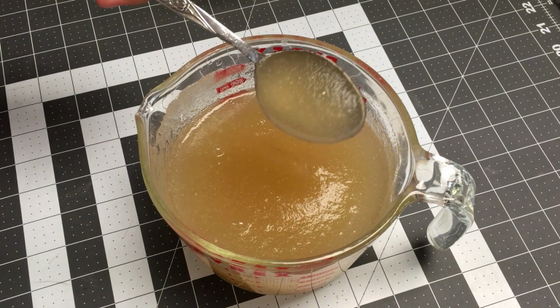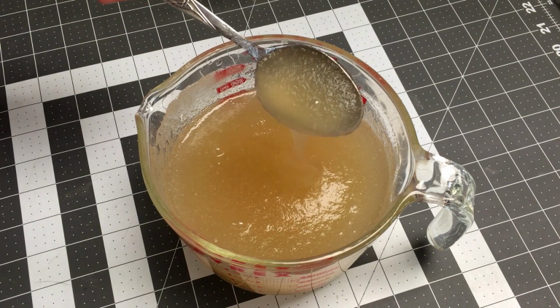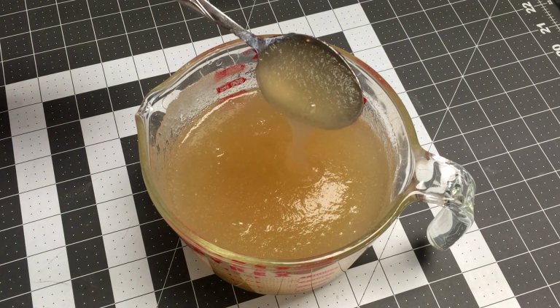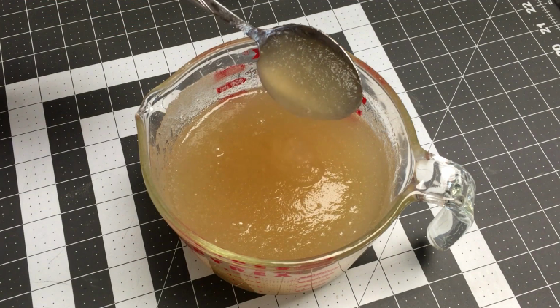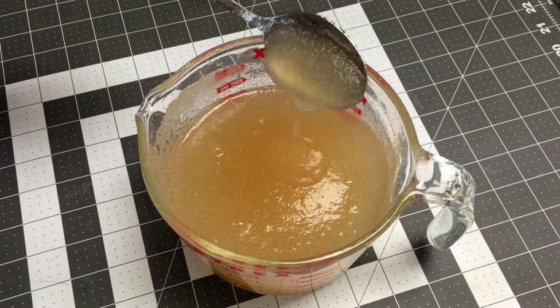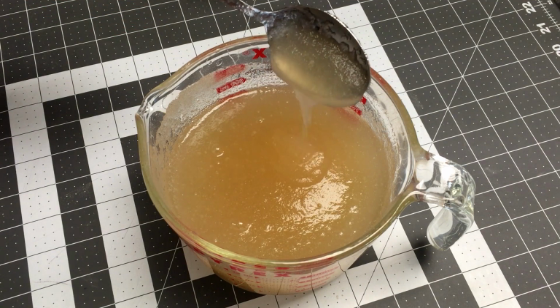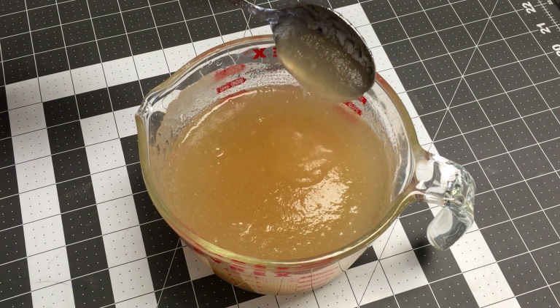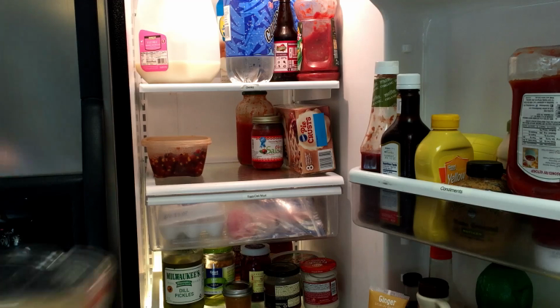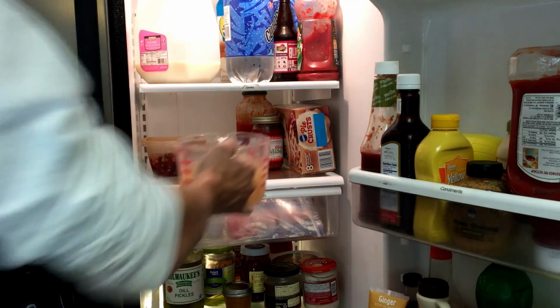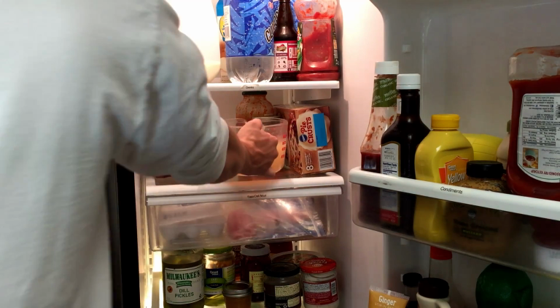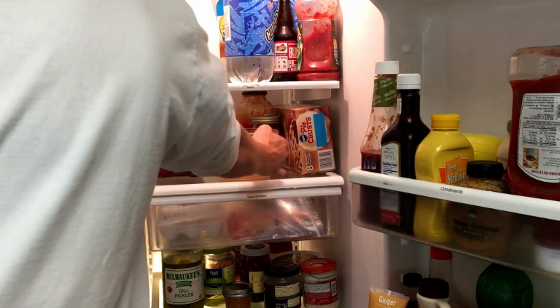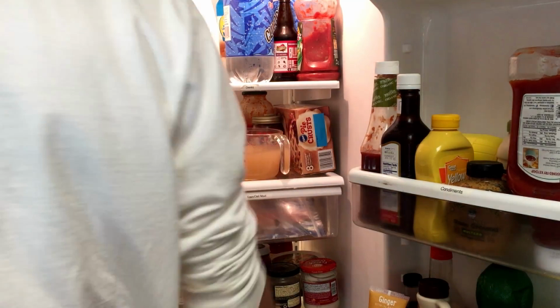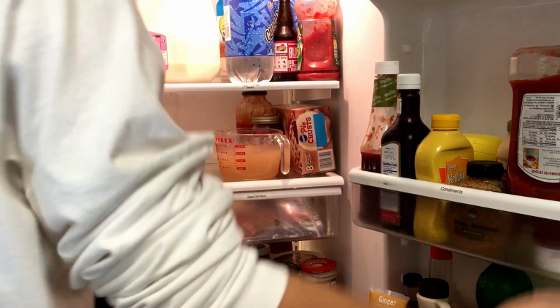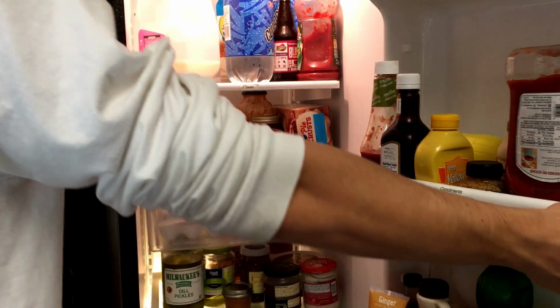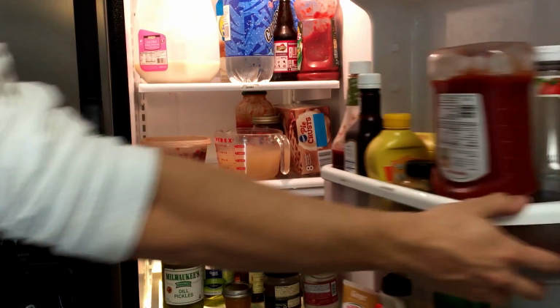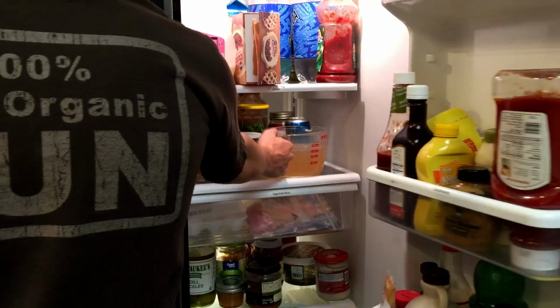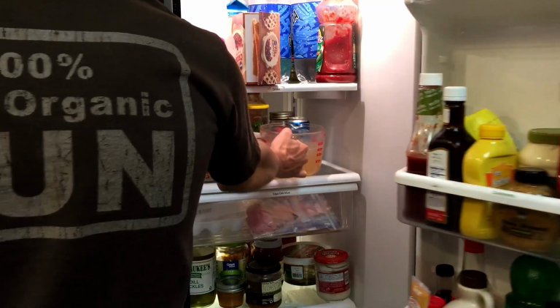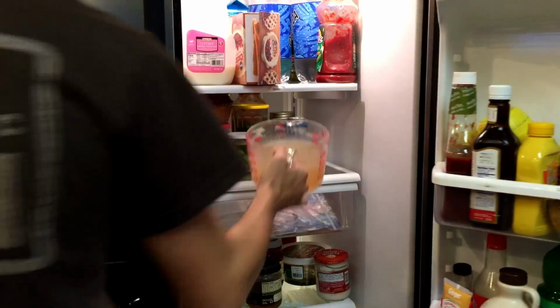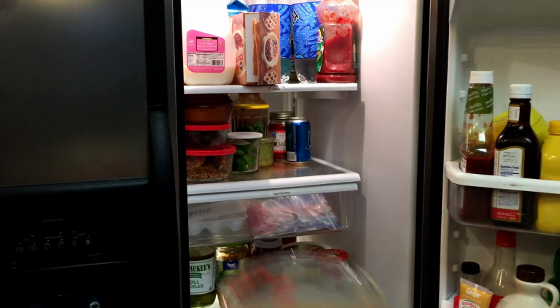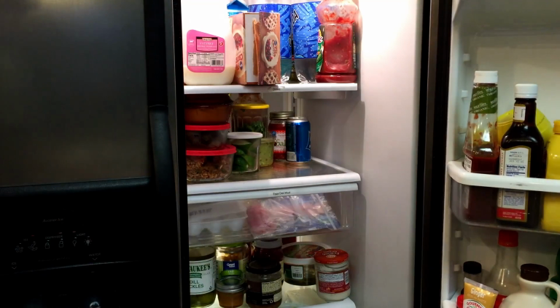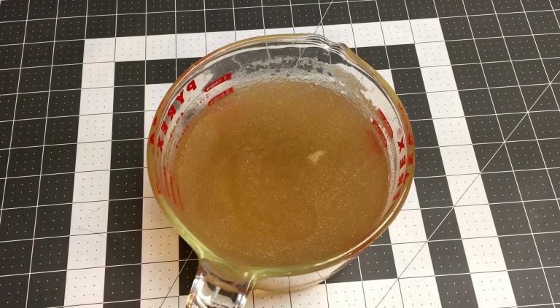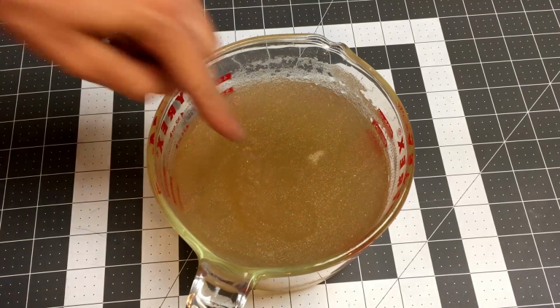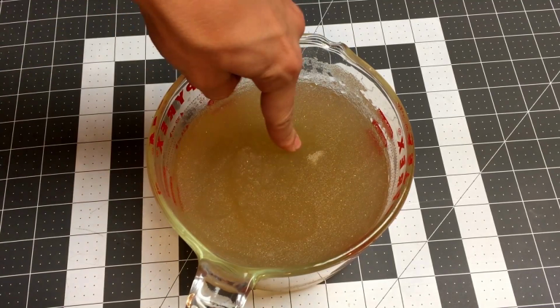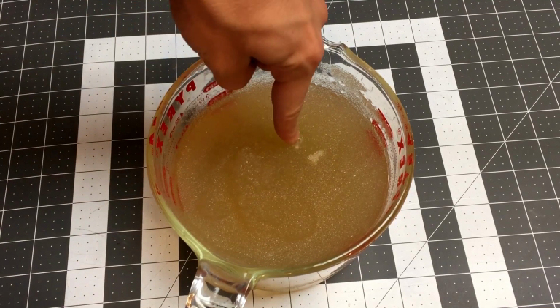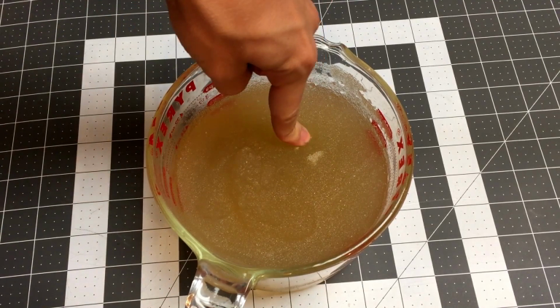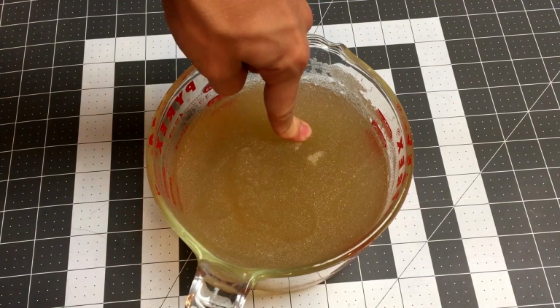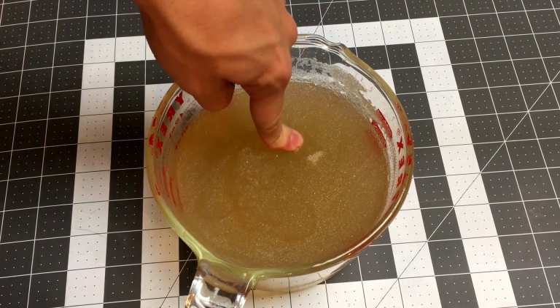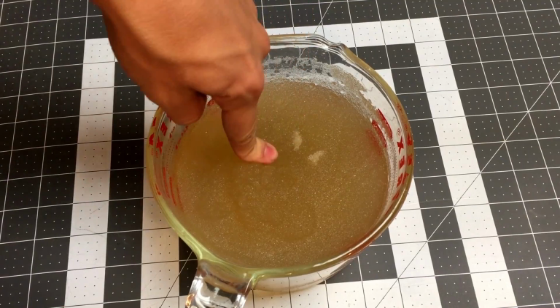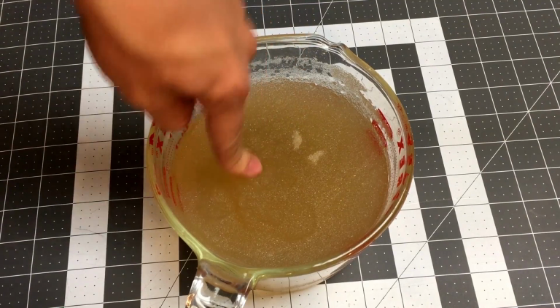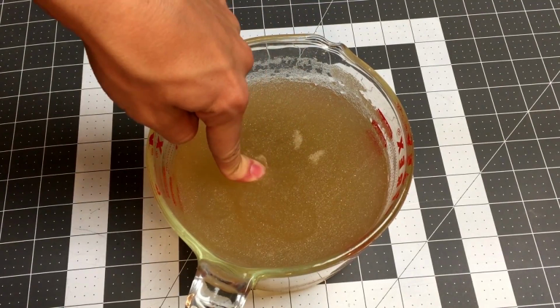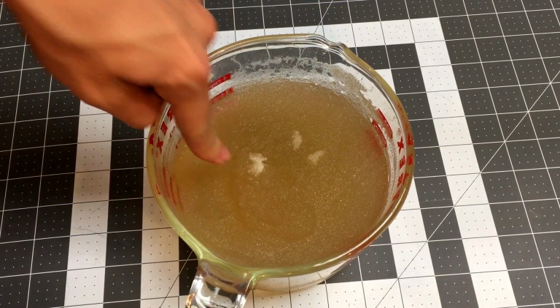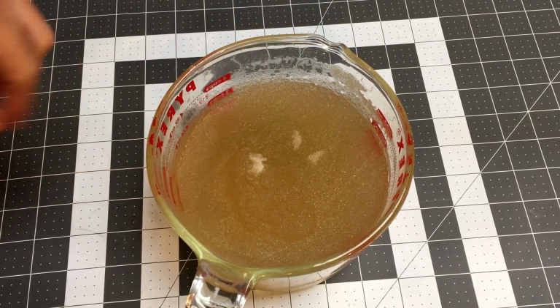That's alright because the next step is going to solve this. We're going to put our ballistics gel into the fridge for about 2 hours. This is known as blooming. Once it comes out it's going to be solid but nowhere near ready for testing.